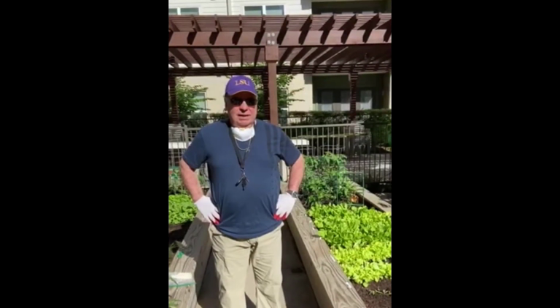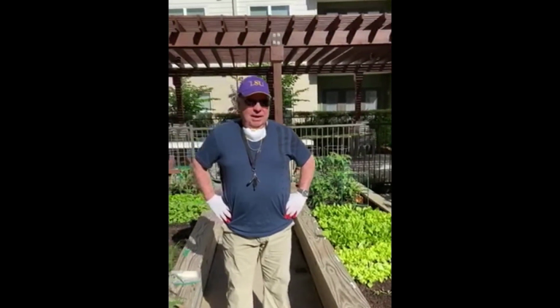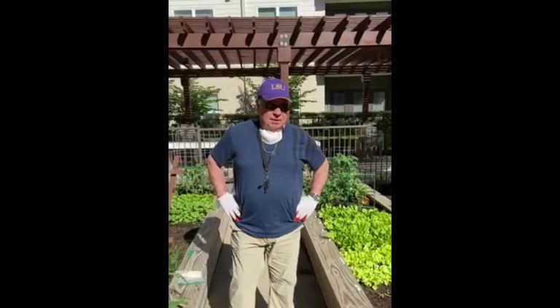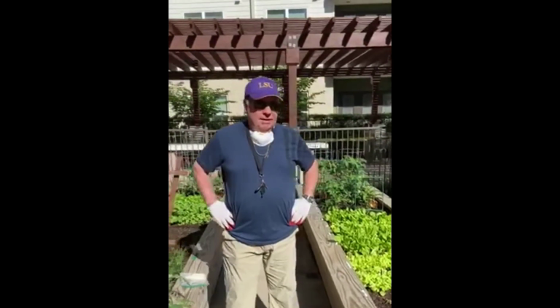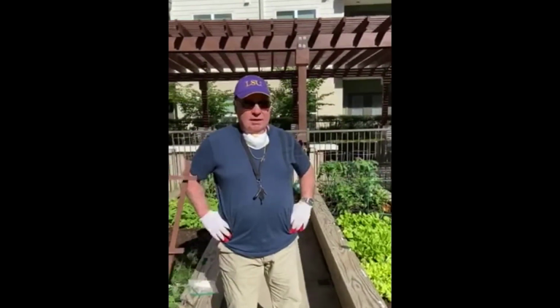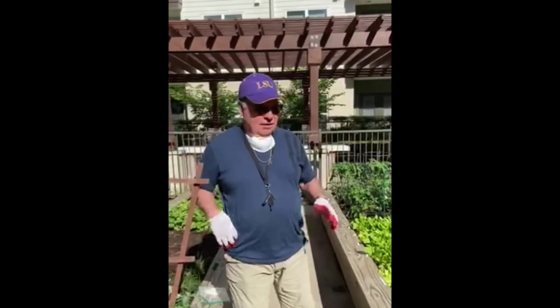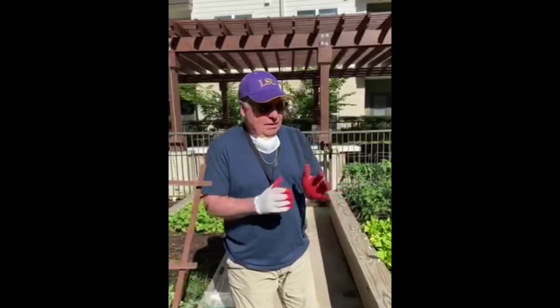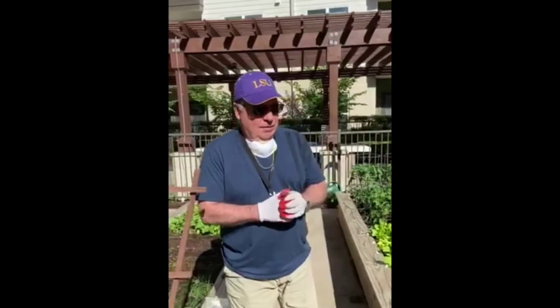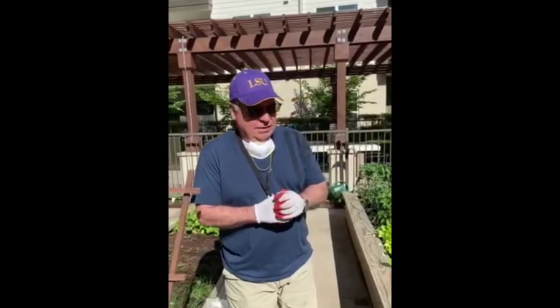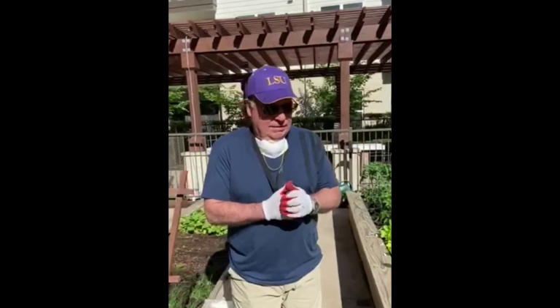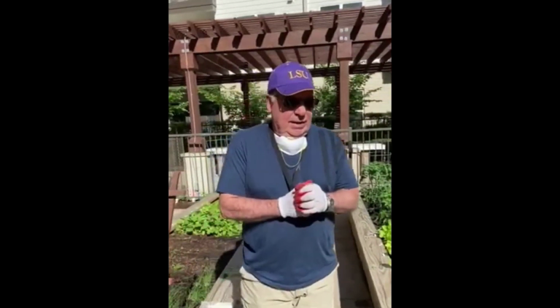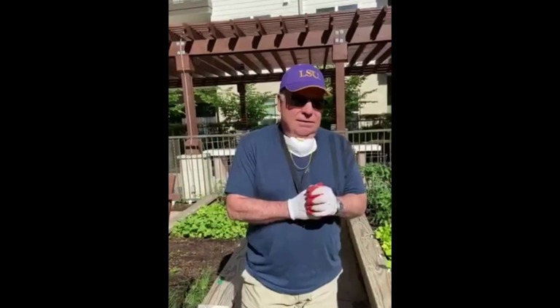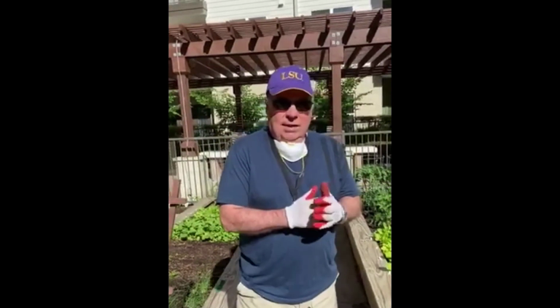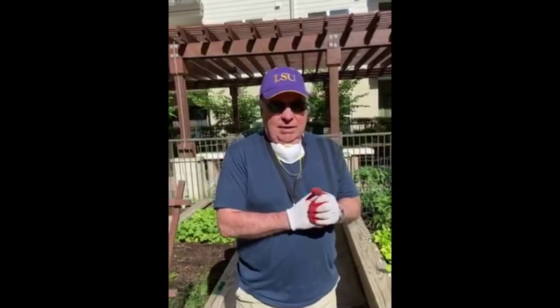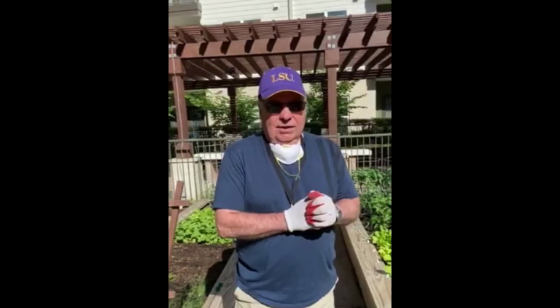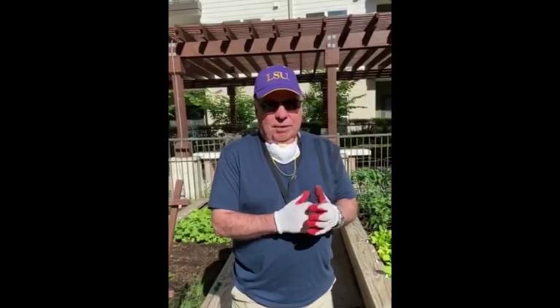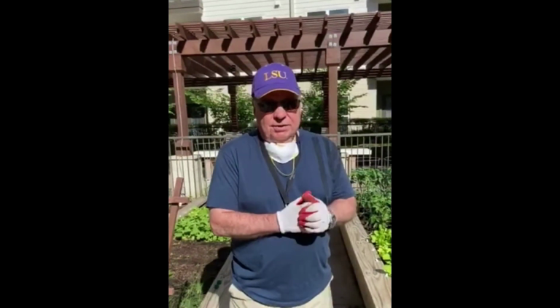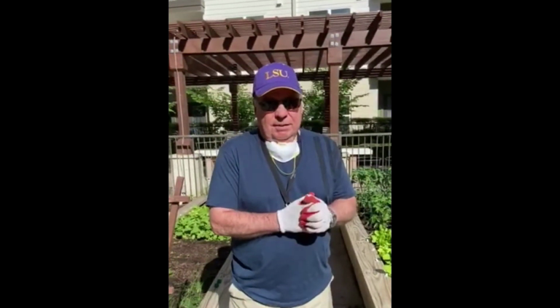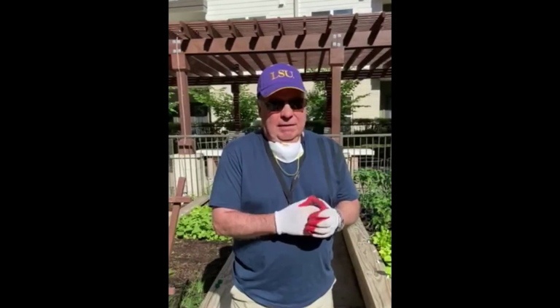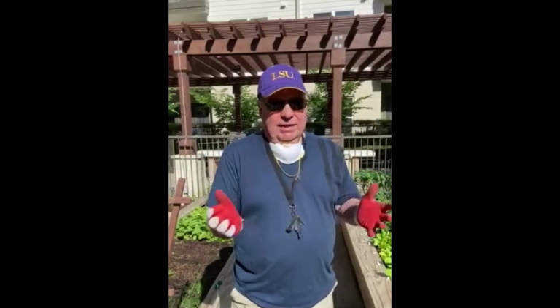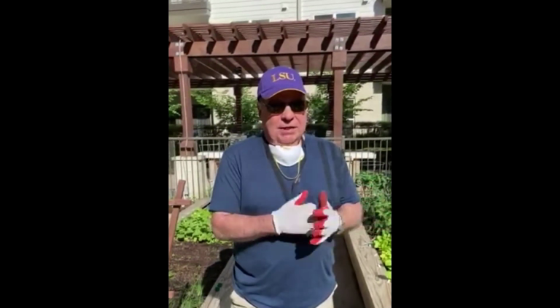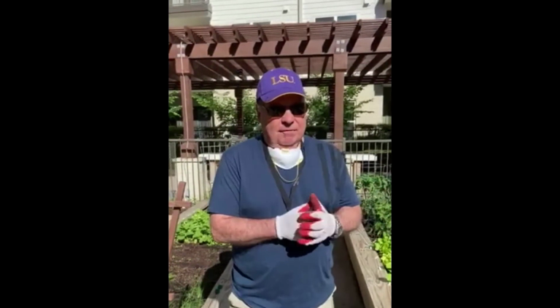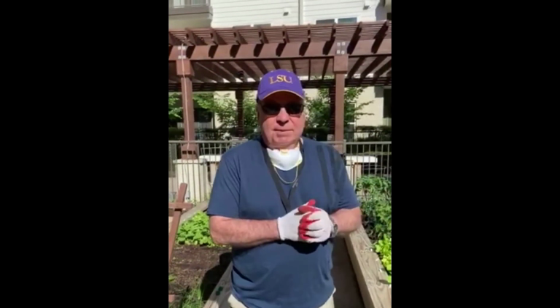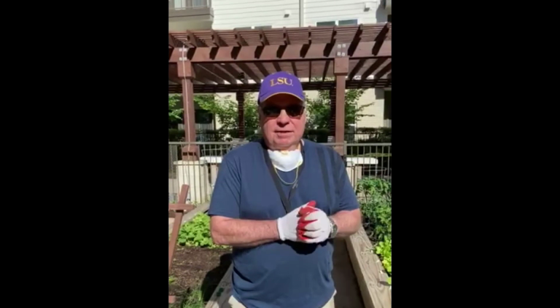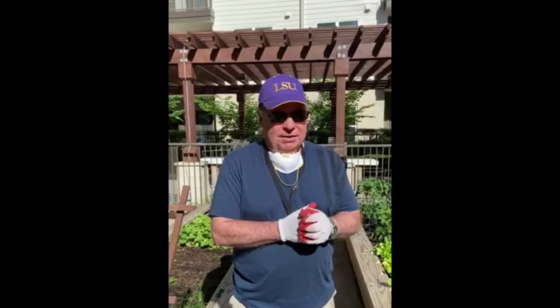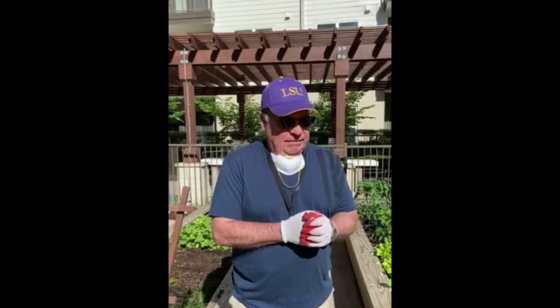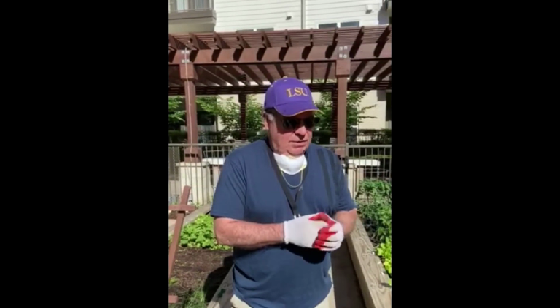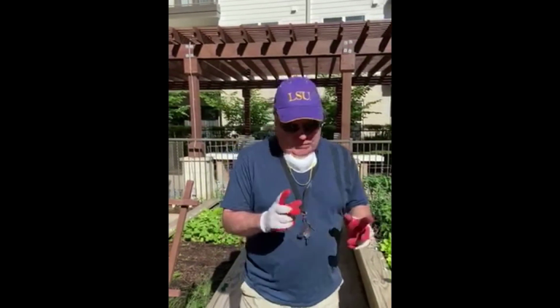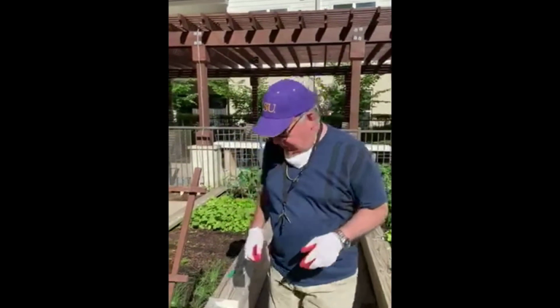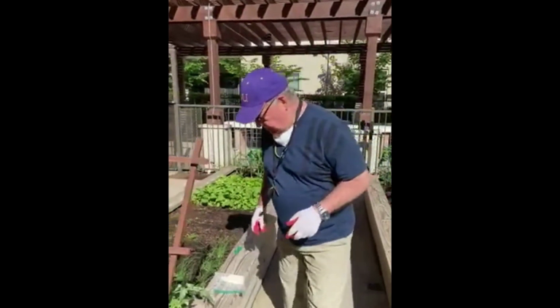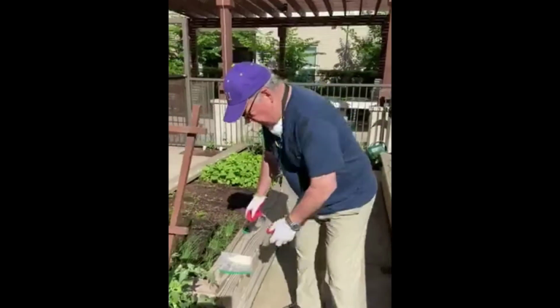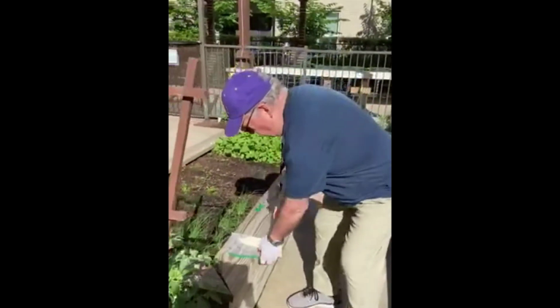Hi, my name is Bill Franson. I love to garden. One of the things that I don't like about gardening is bugs. In Texas, we have a bug for just about everything there is. So, what I like to do to get rid of bugs is to use either cornmeal or grits.